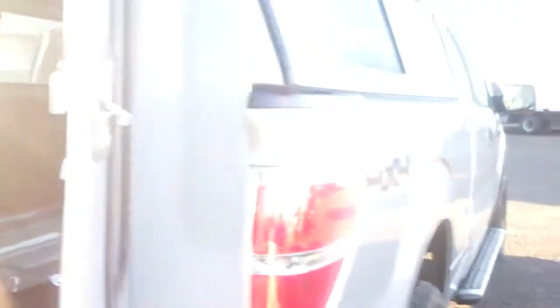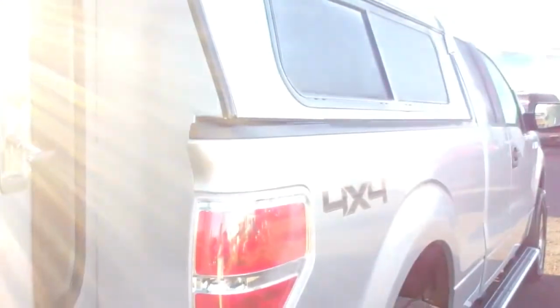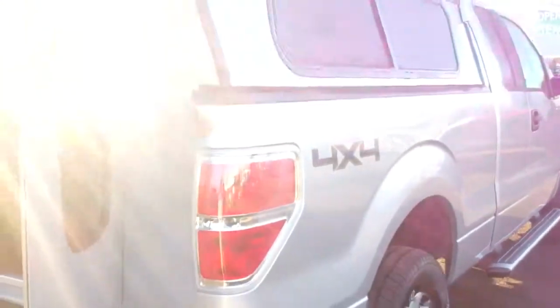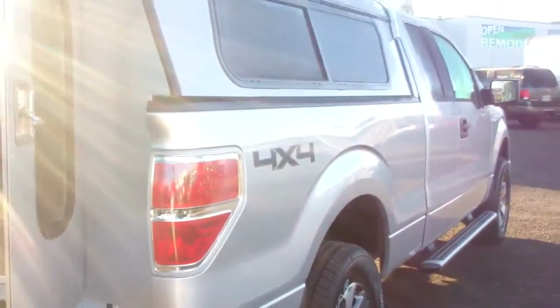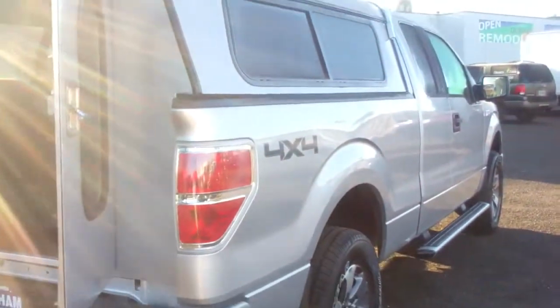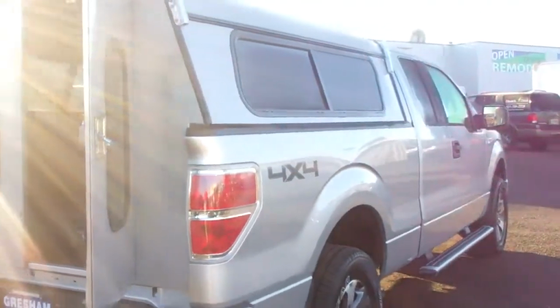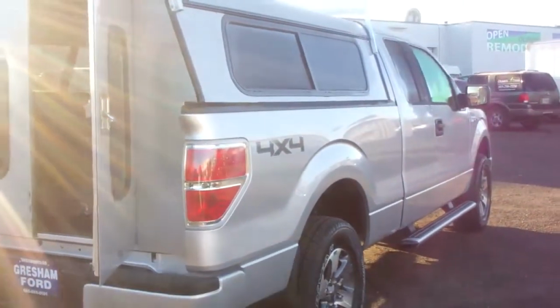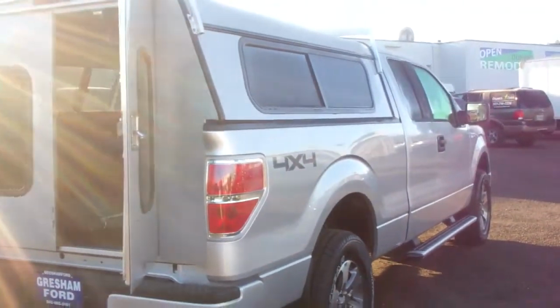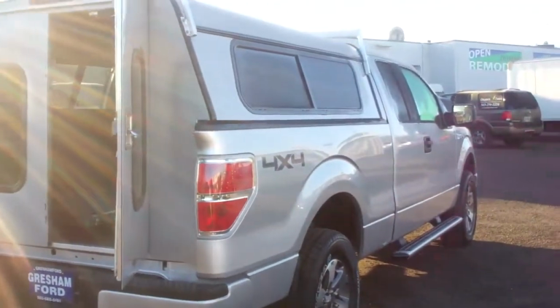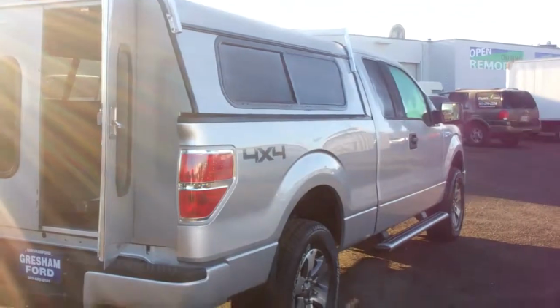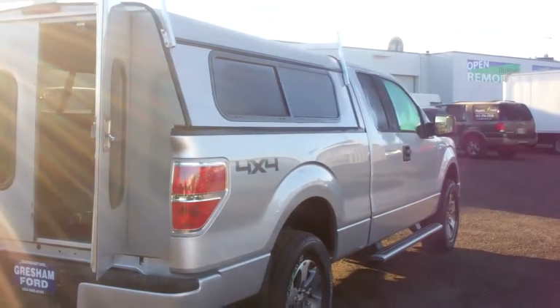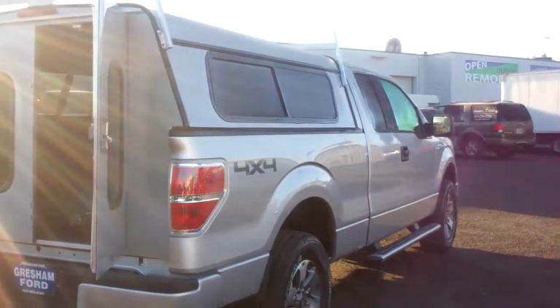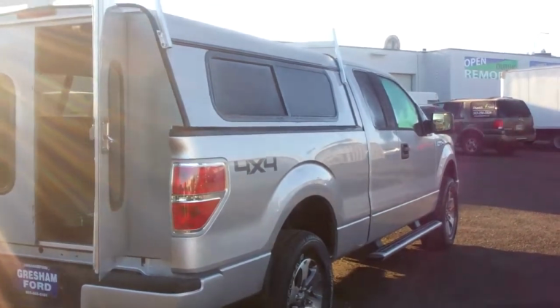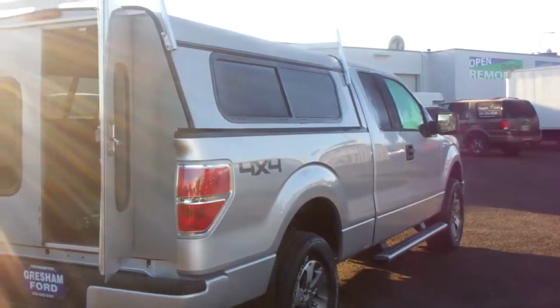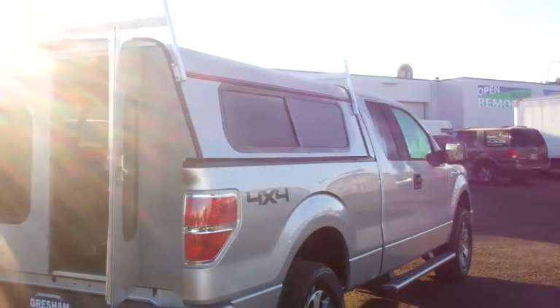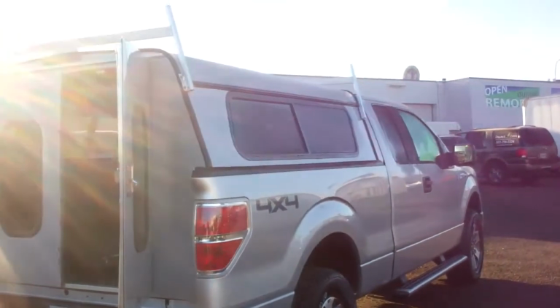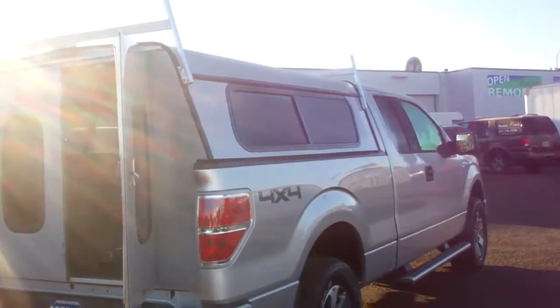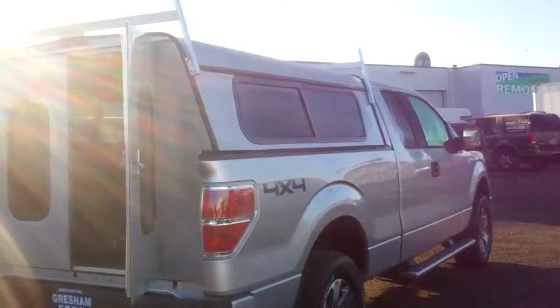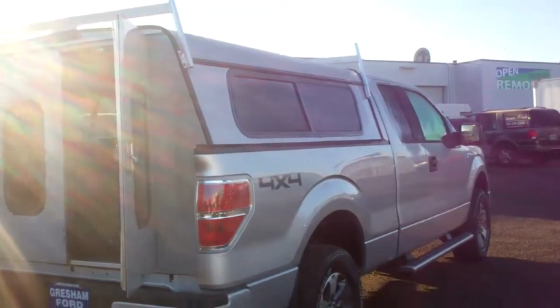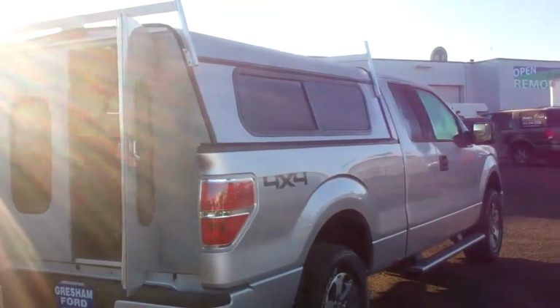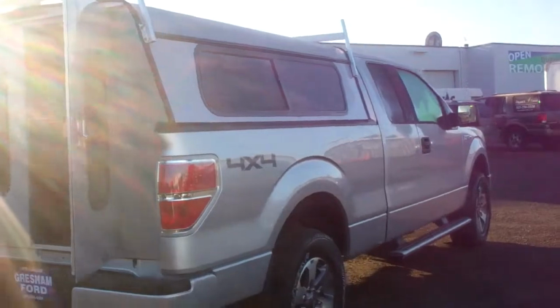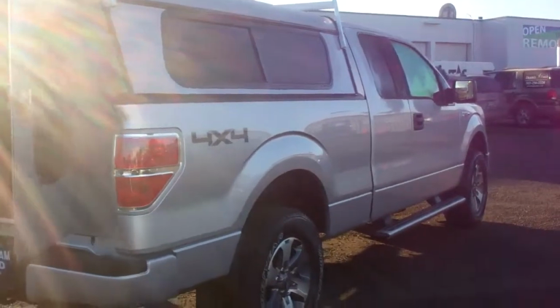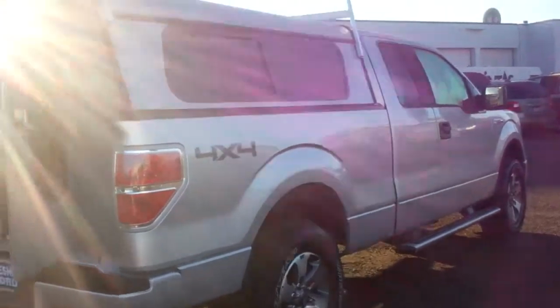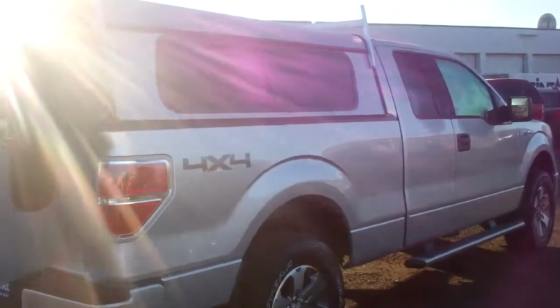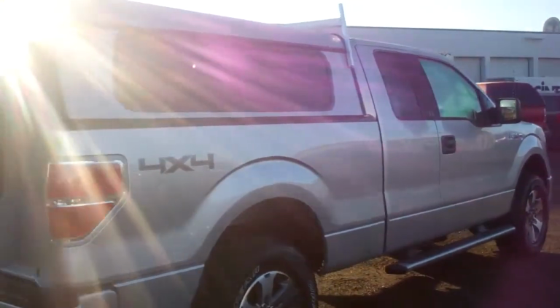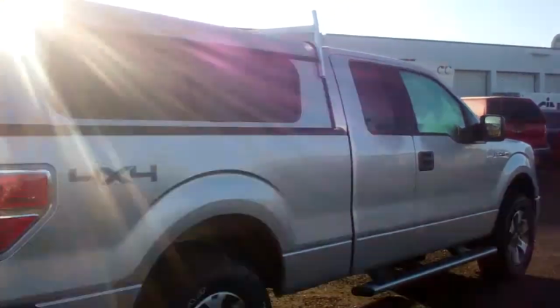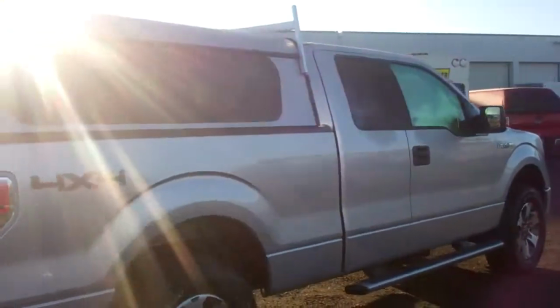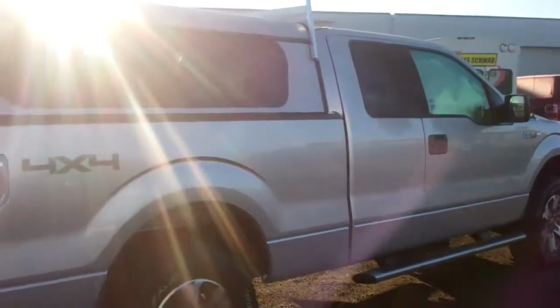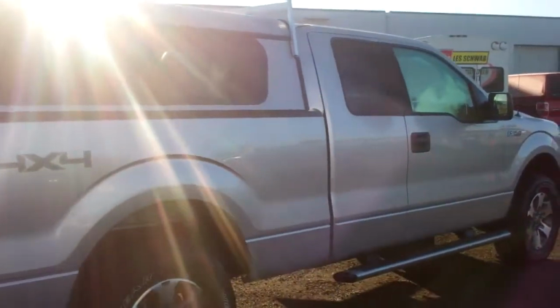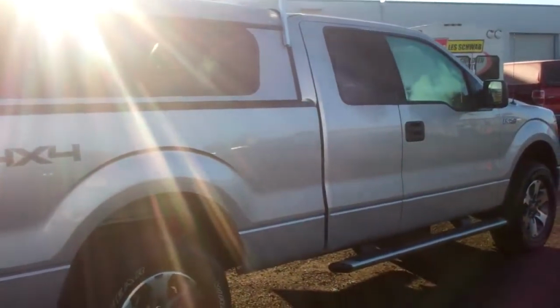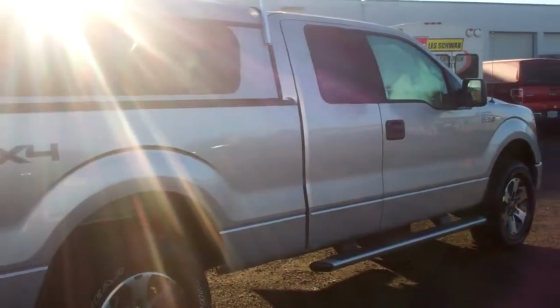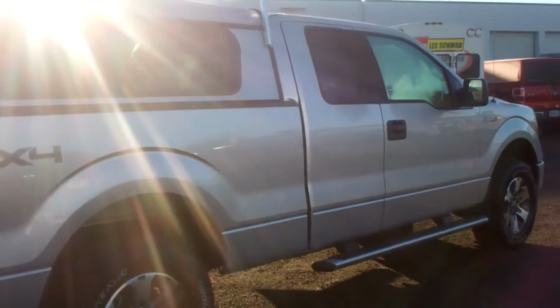With only 14,000 miles on it, folks, this is a screaming deal. You've still got the balance of the factory warranty intact. As you can see, the canopy and the truck match just perfect. 4x4, 3.7 liter V6, 2012 XLT.